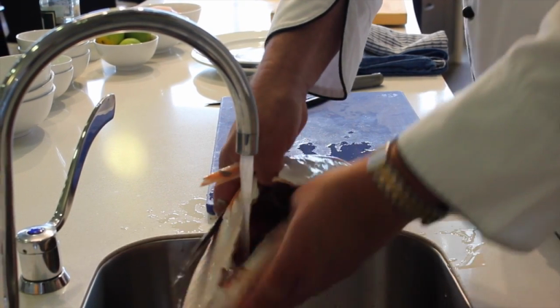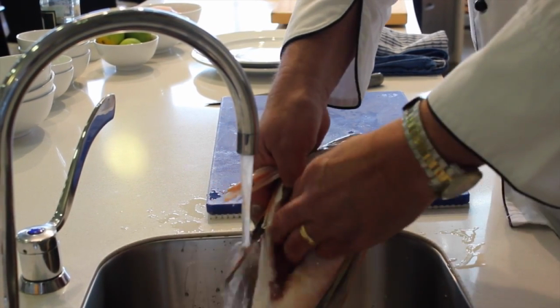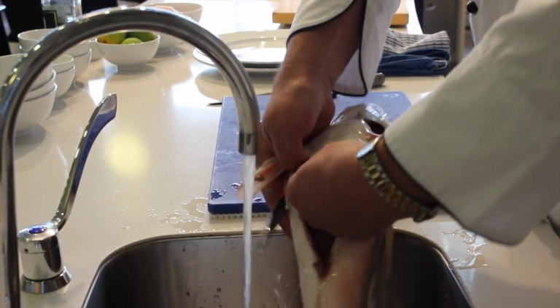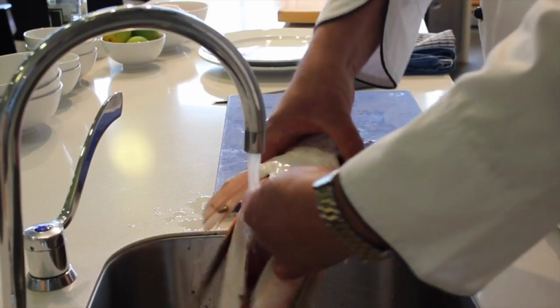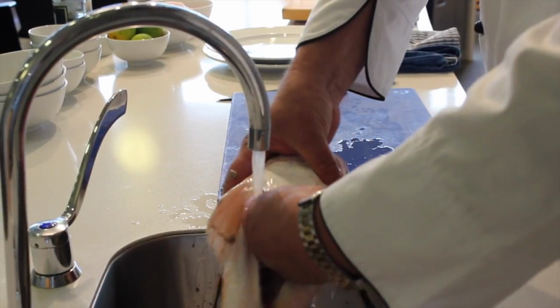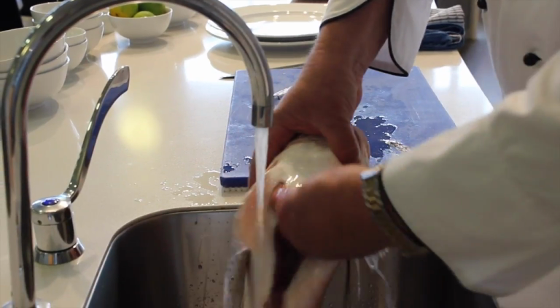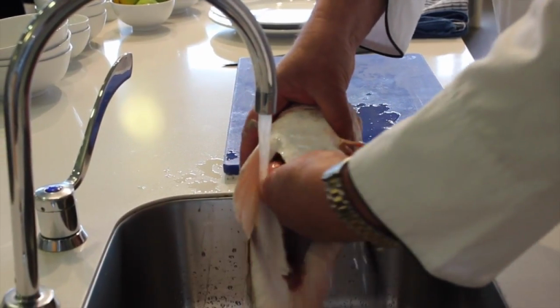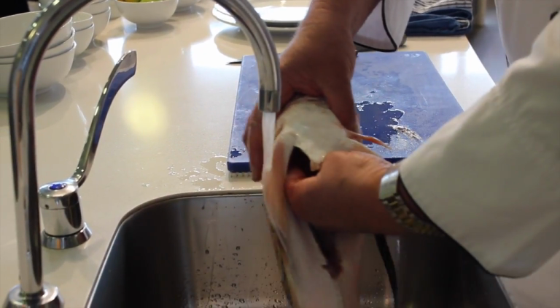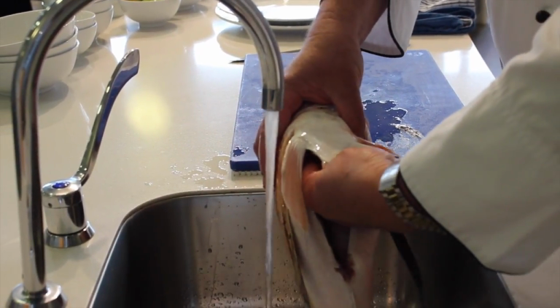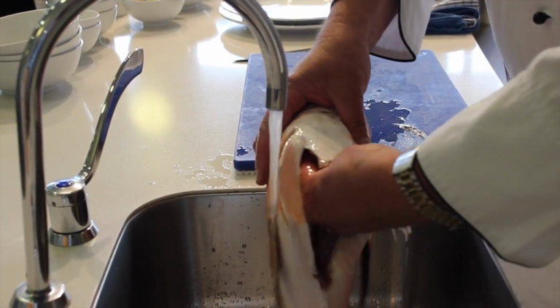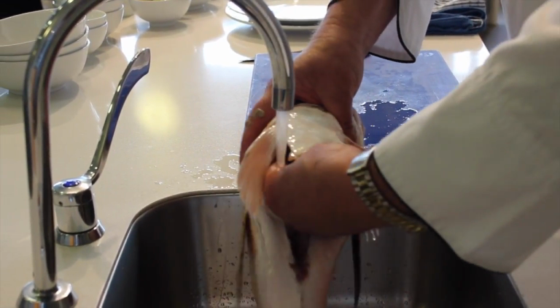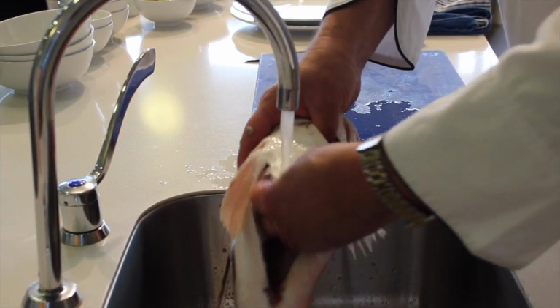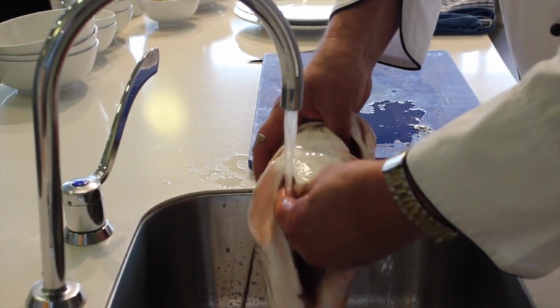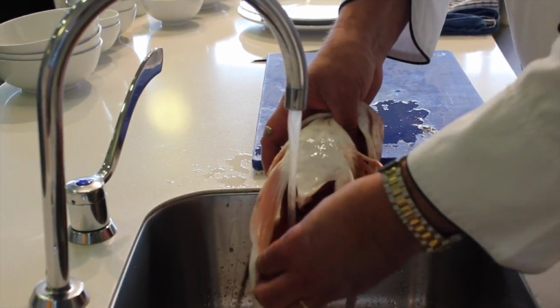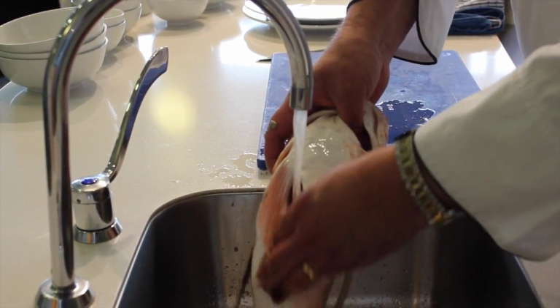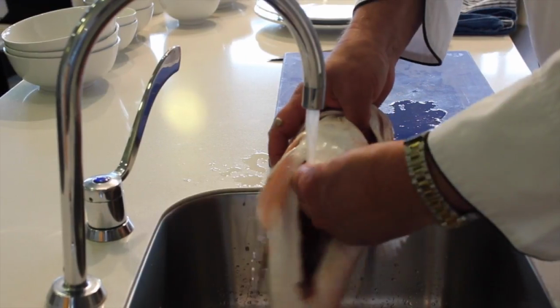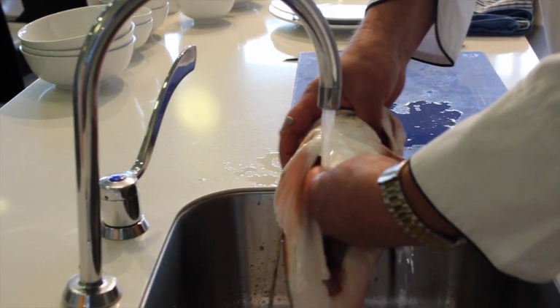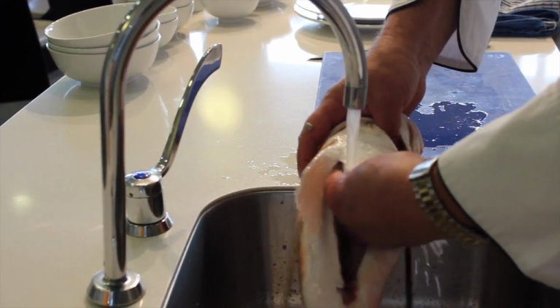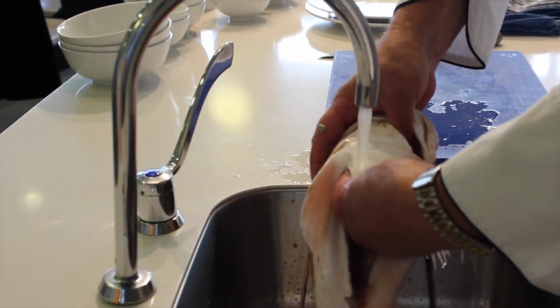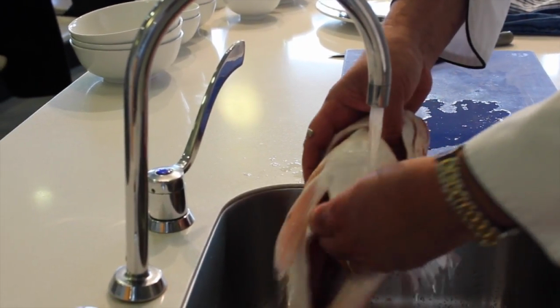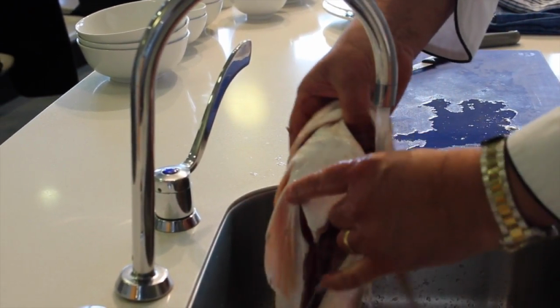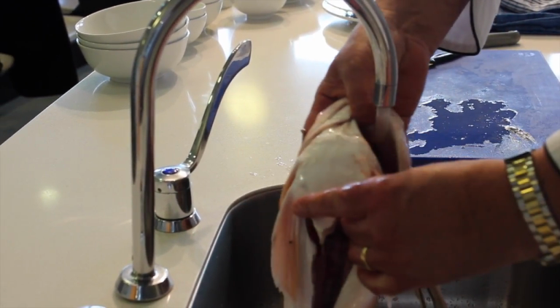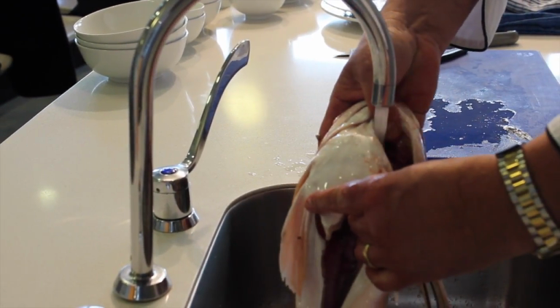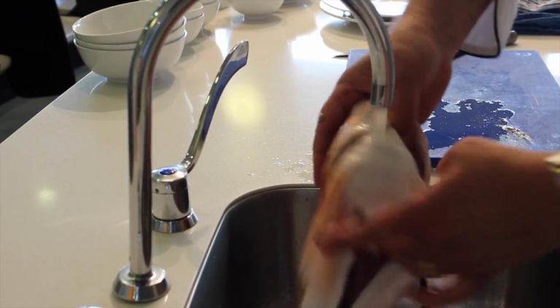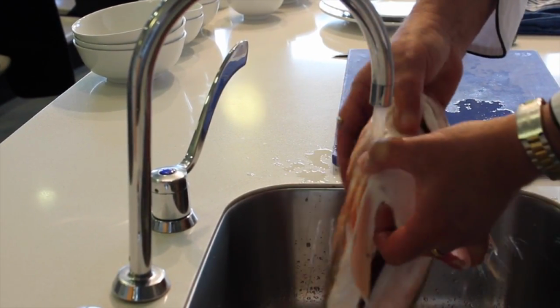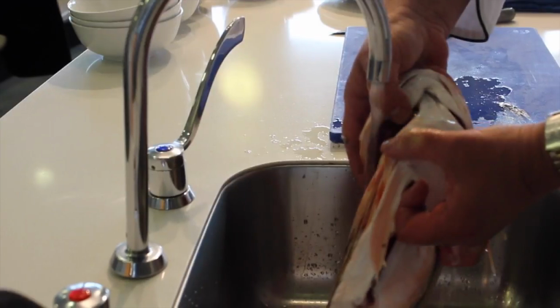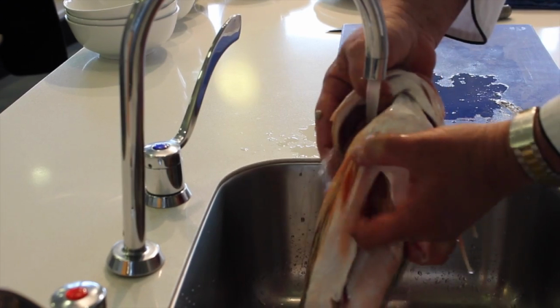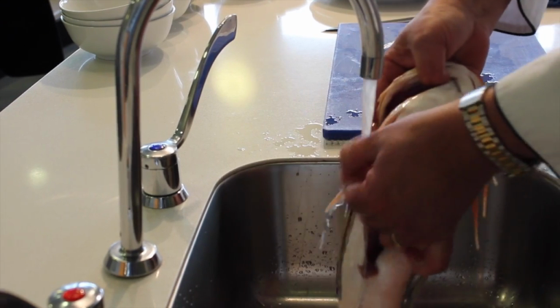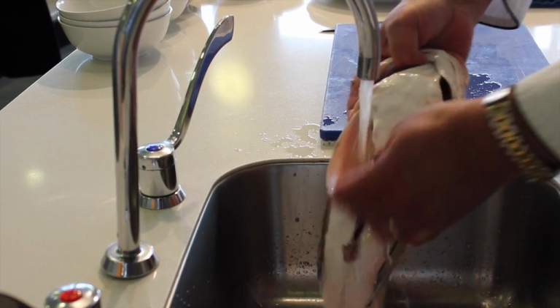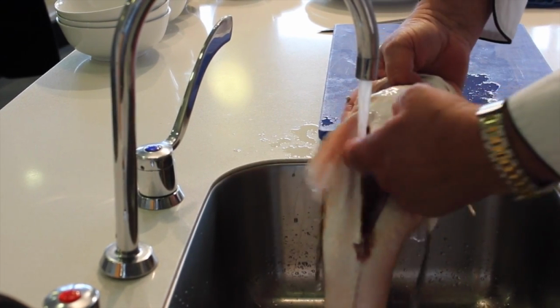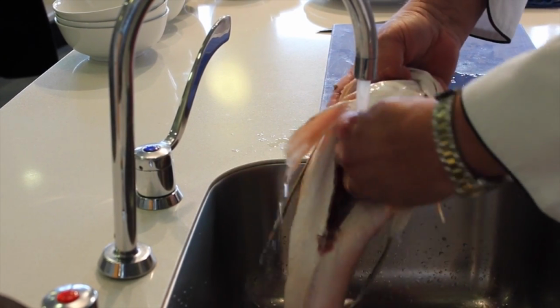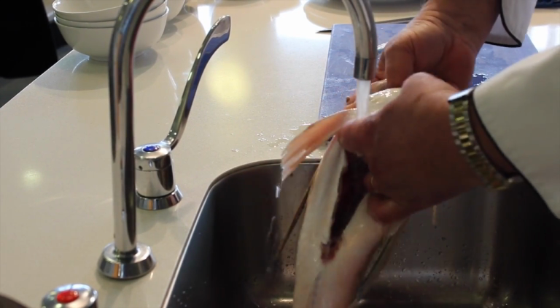If you do puncture the stomach, then you need to clean it out really well because it can be quite bitter and it can actually ruin the sweetness and flavour of the fish itself. You can run the water down through the gills and that will help flush it out at the same time.